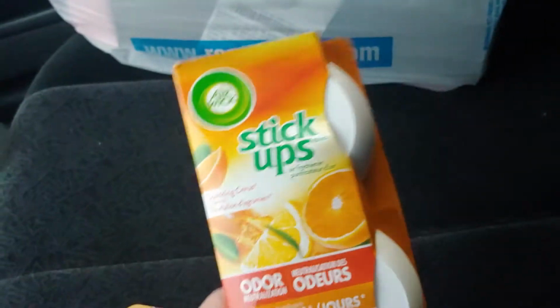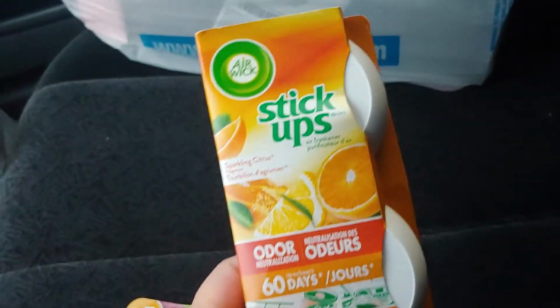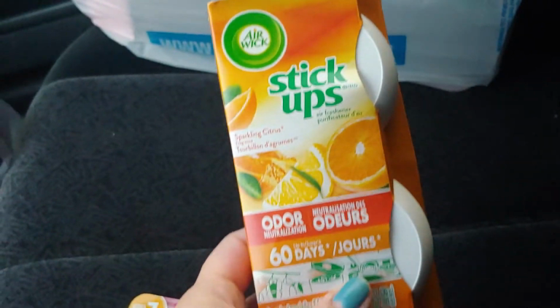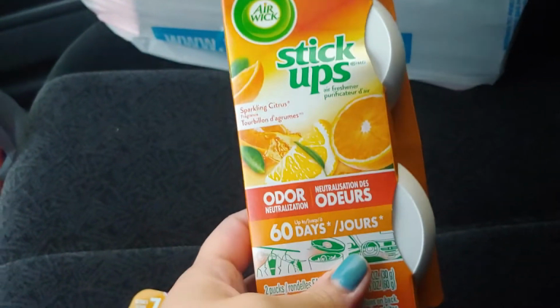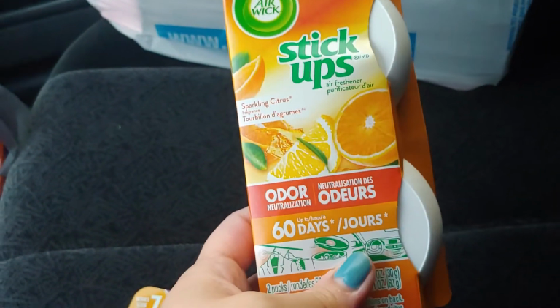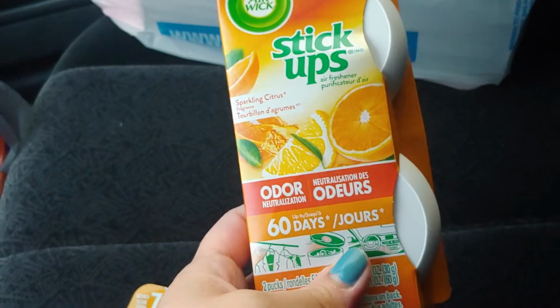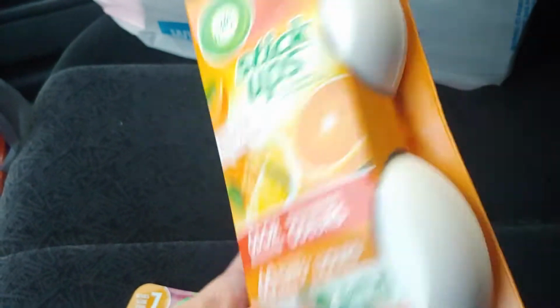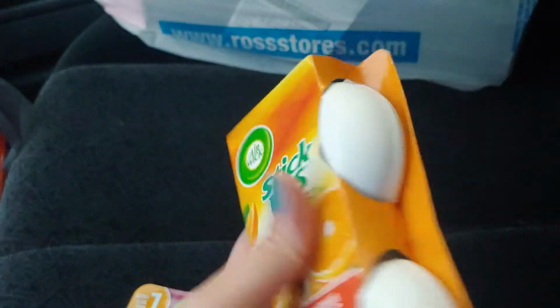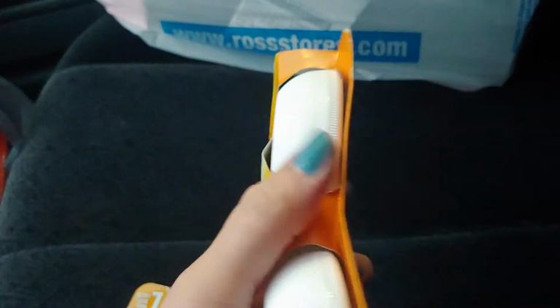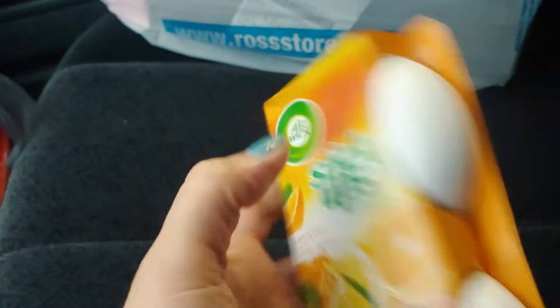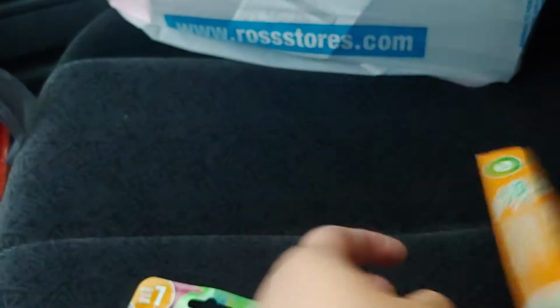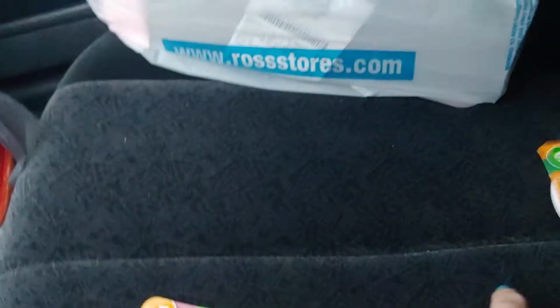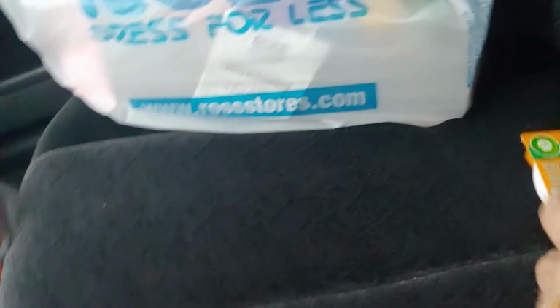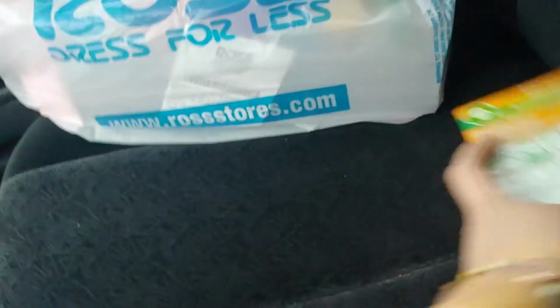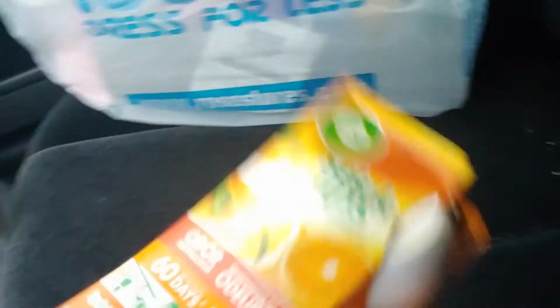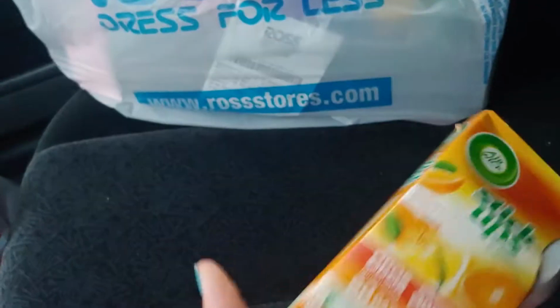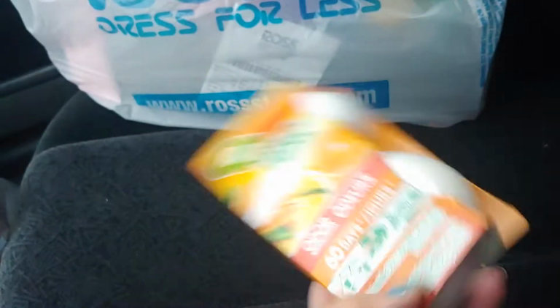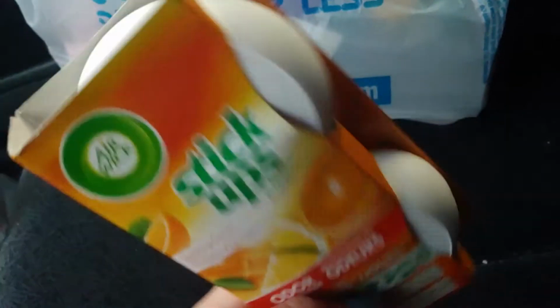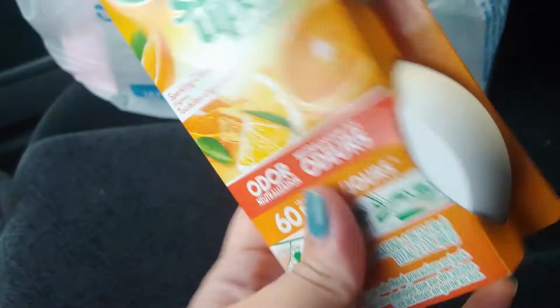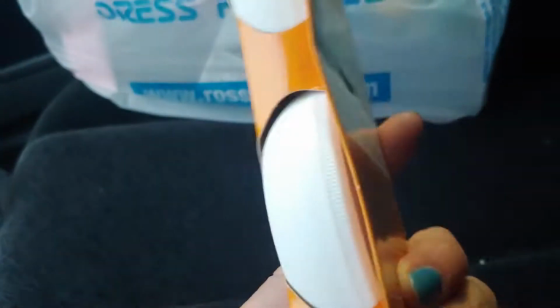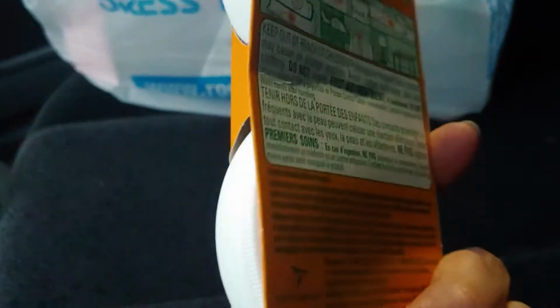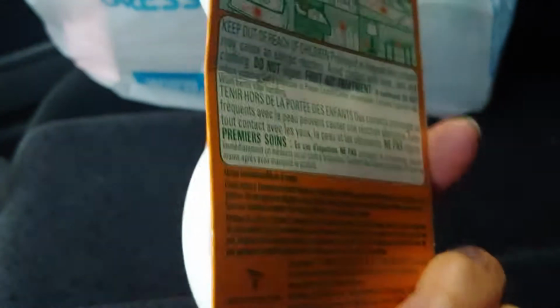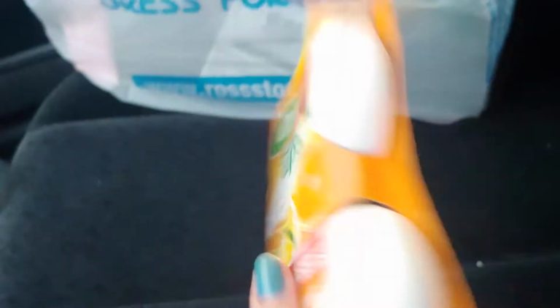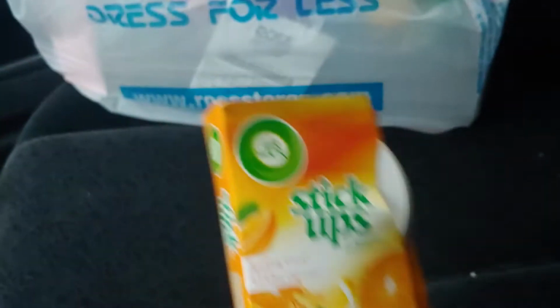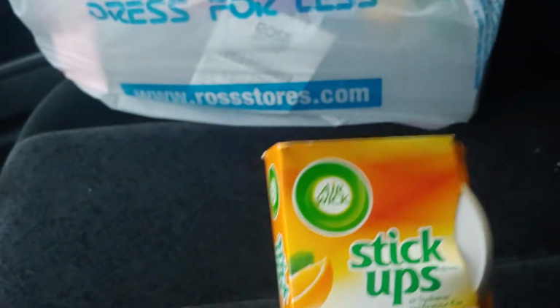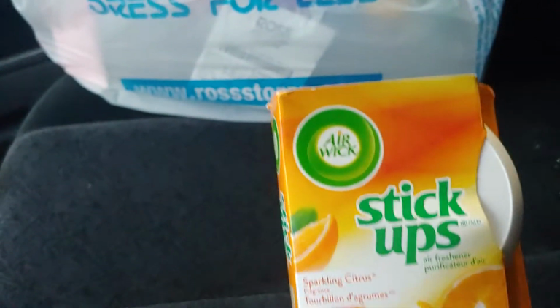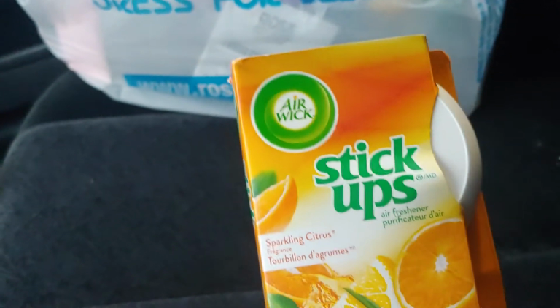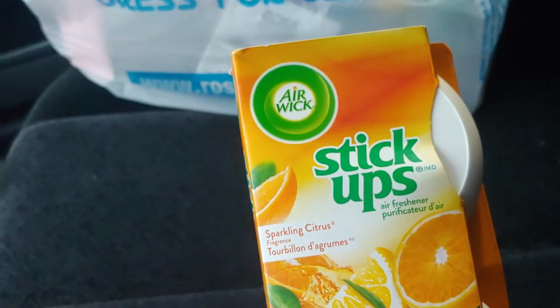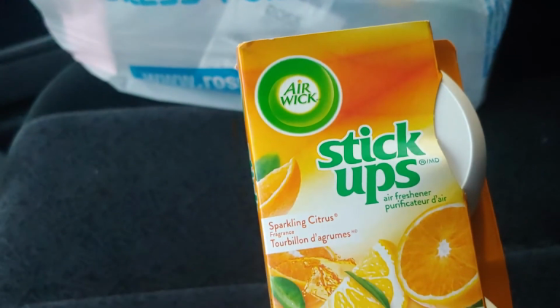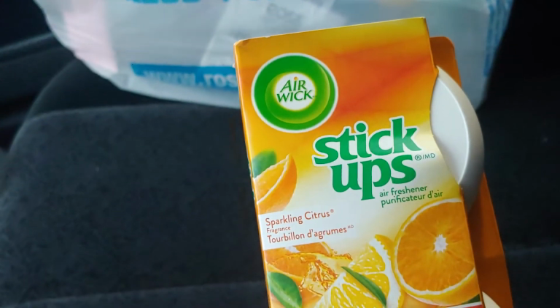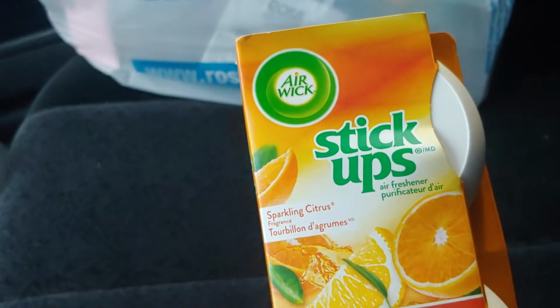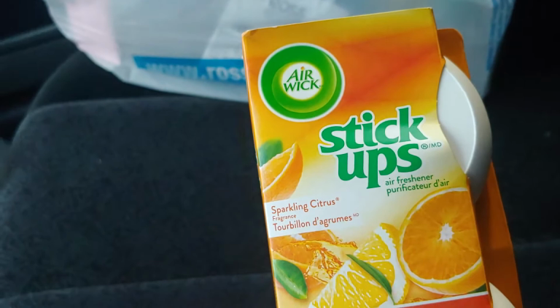The odor sticks — you stick them in the back. Stick-ups.